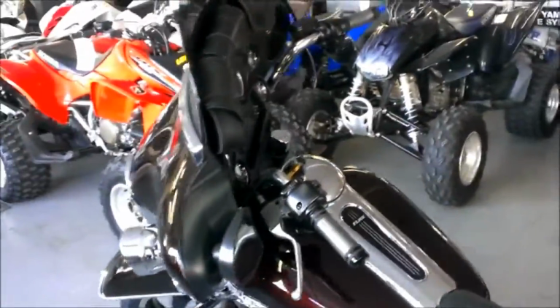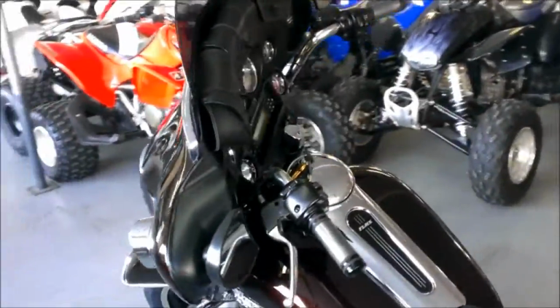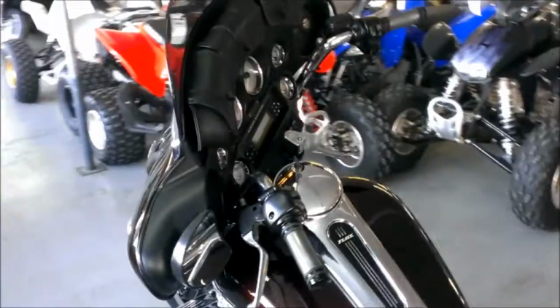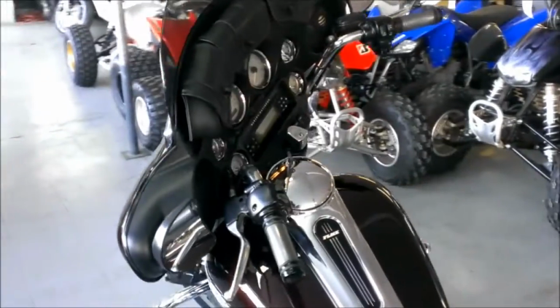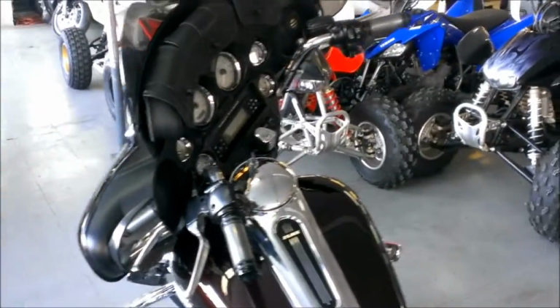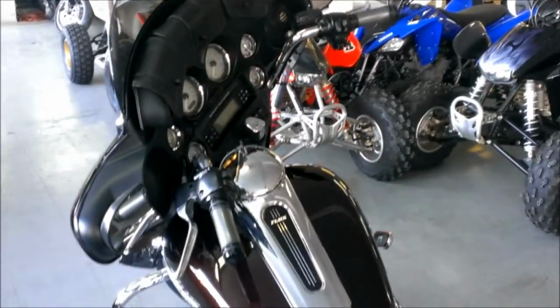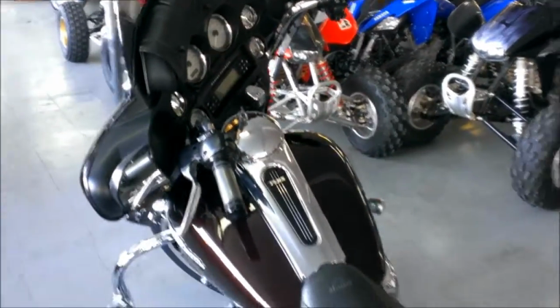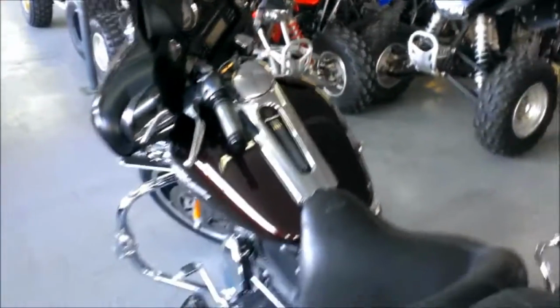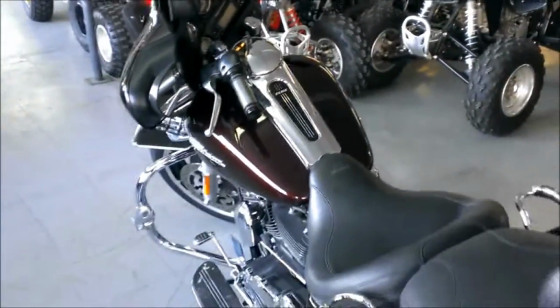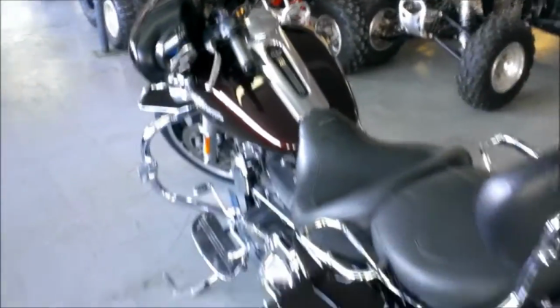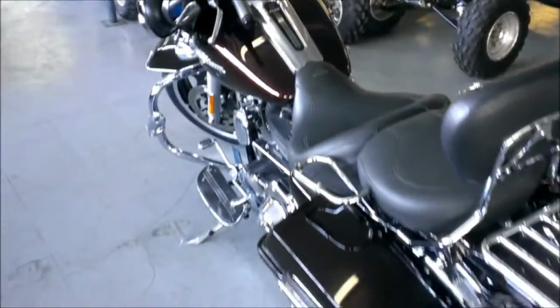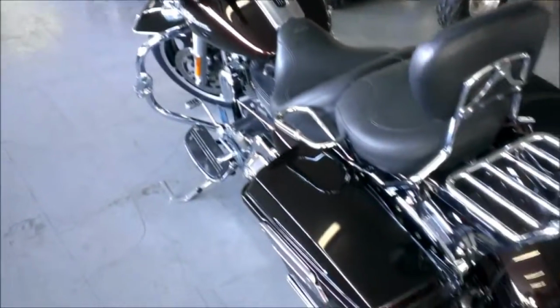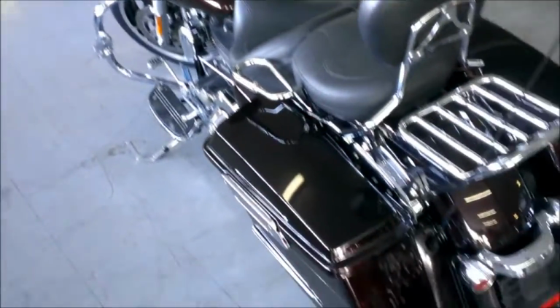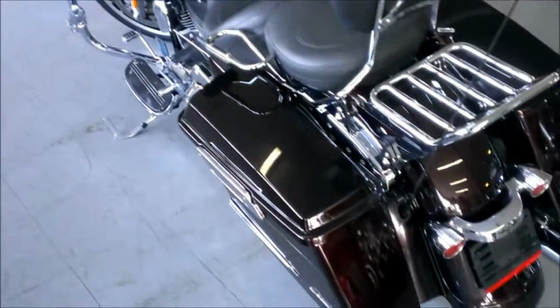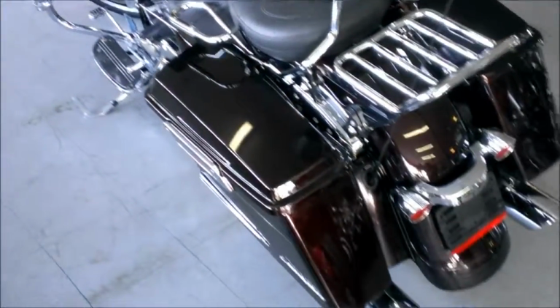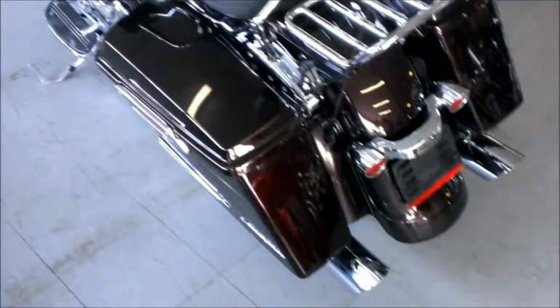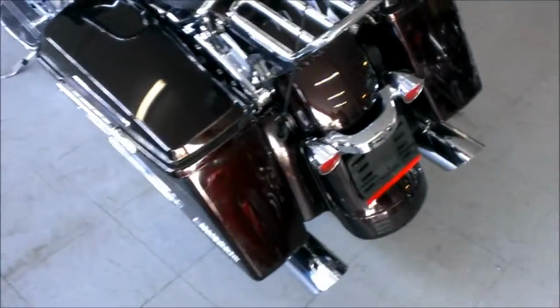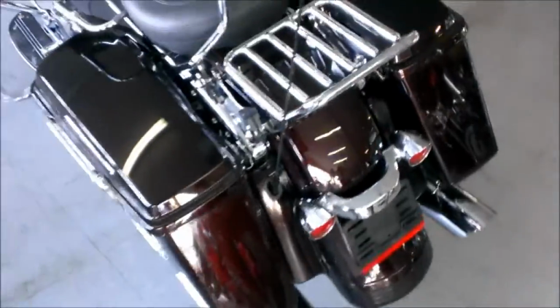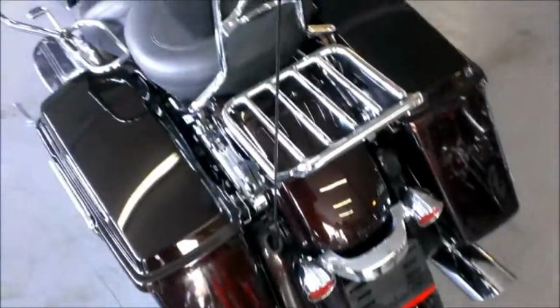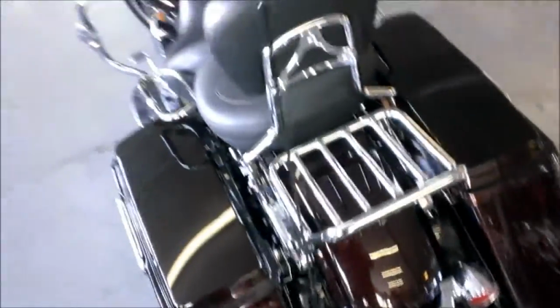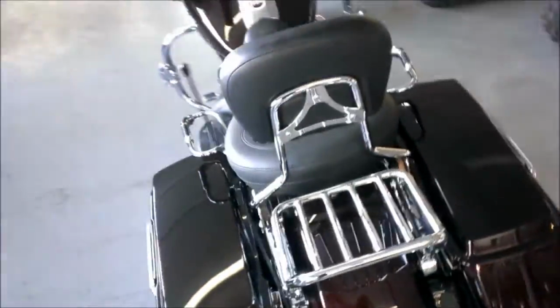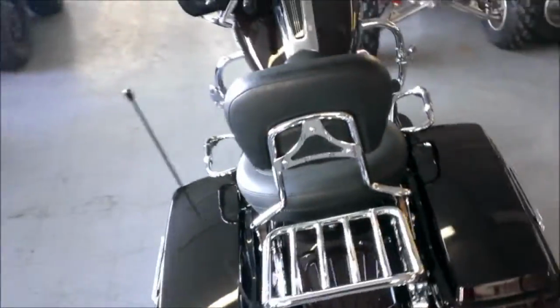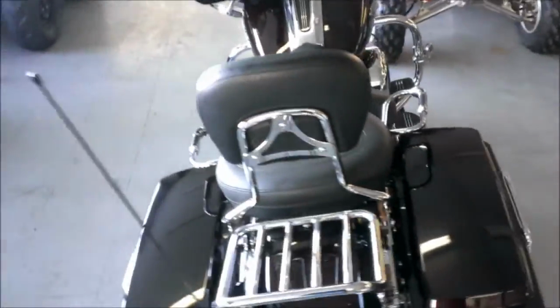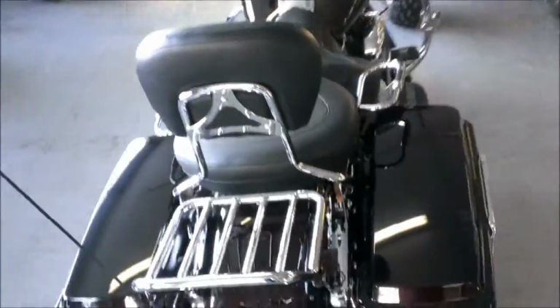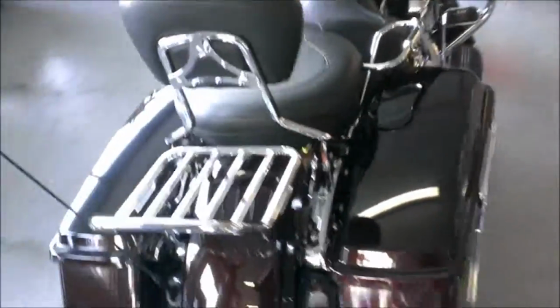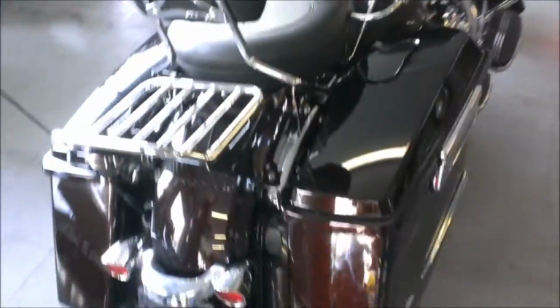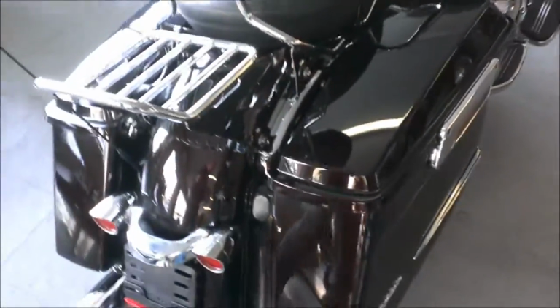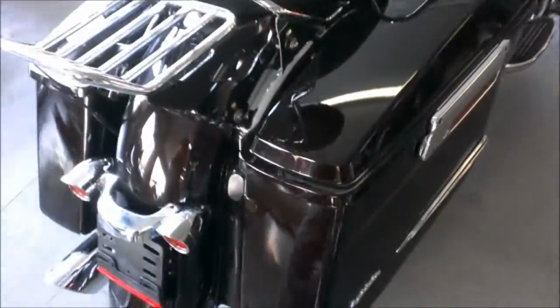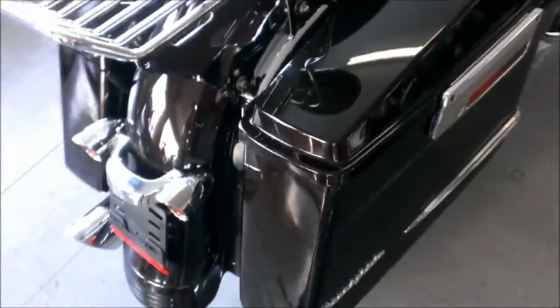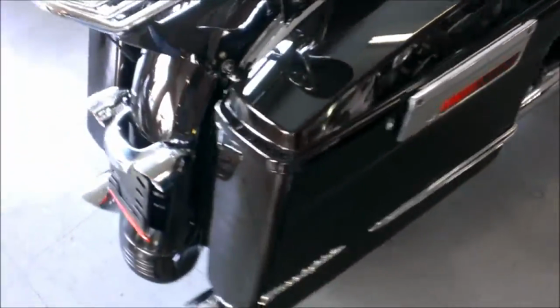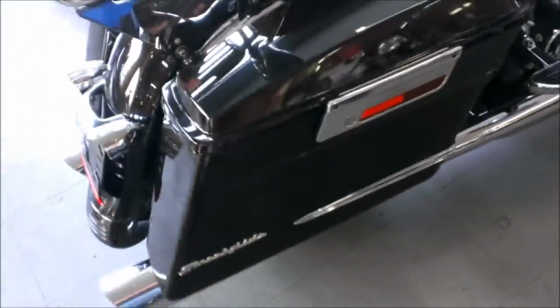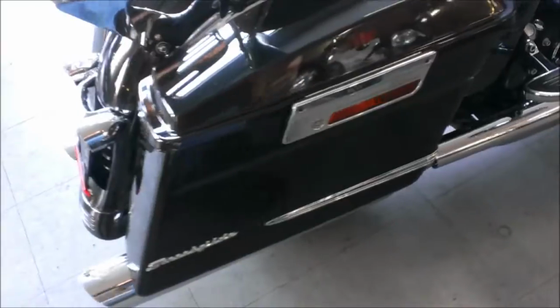Own this loaded-up Street Glide for only $16,999. At Approval Powersports, we have over 400 used bikes on the showroom floor for sale. Visit our website, ApprovalPowersports.com.